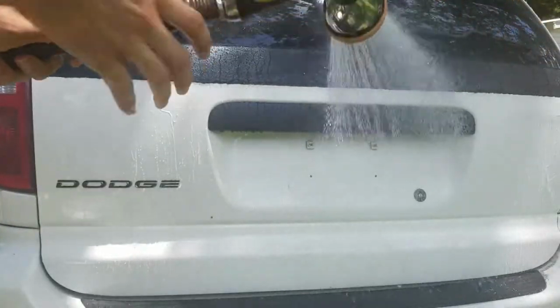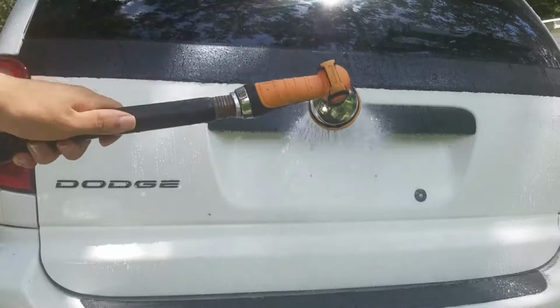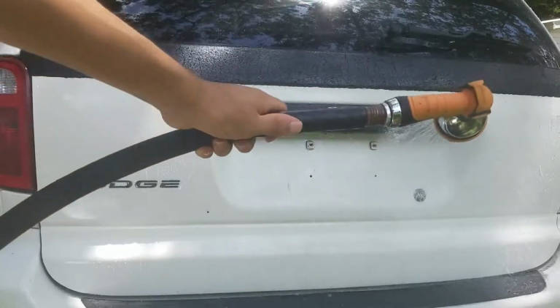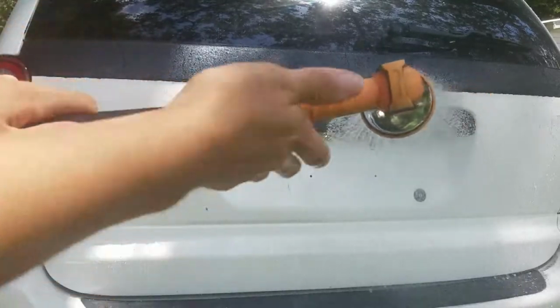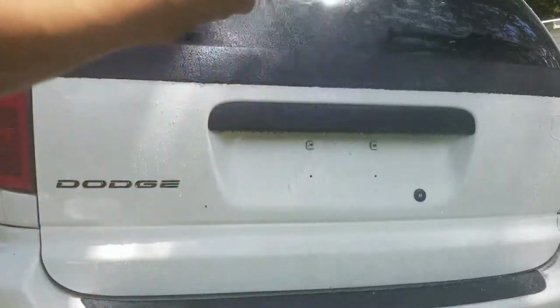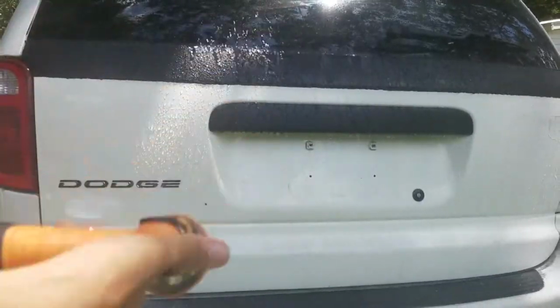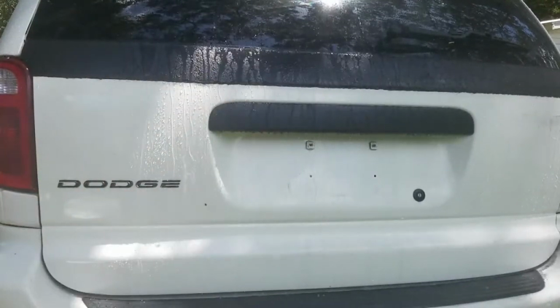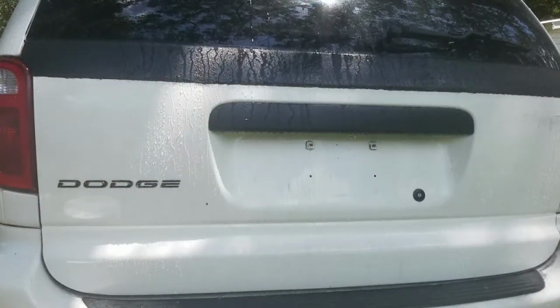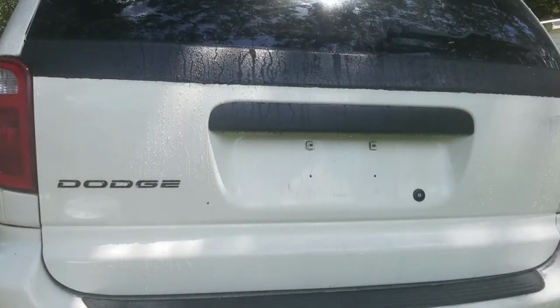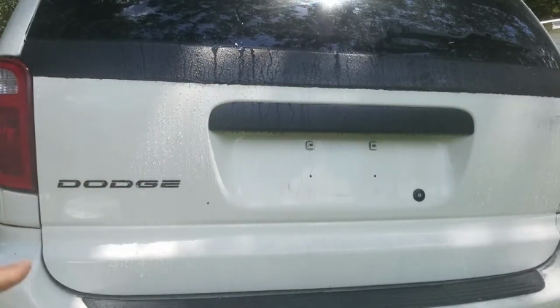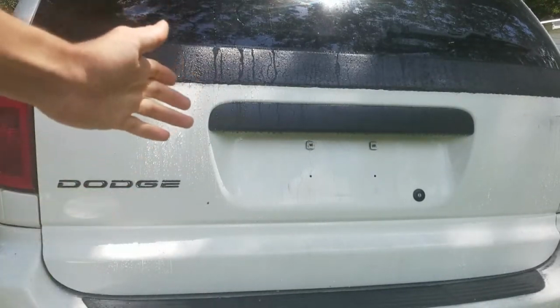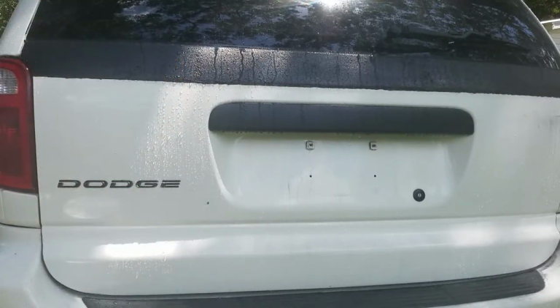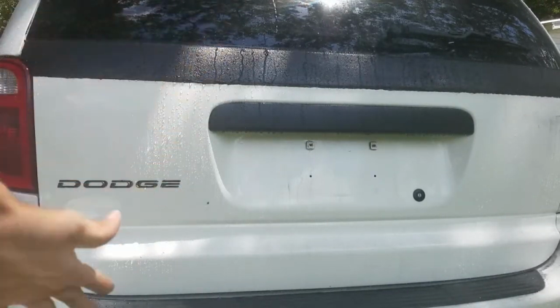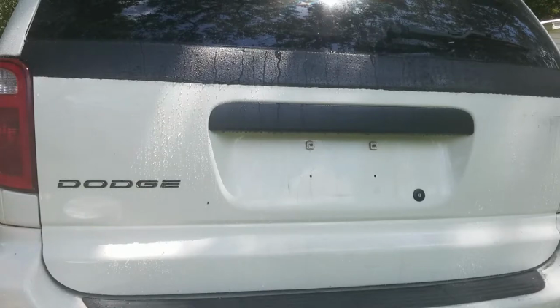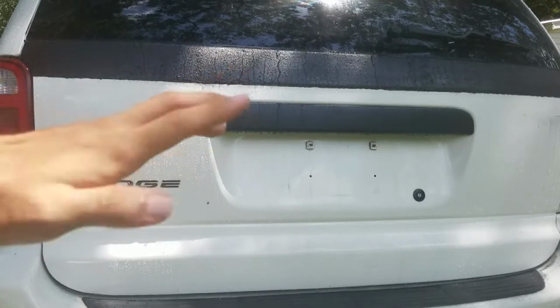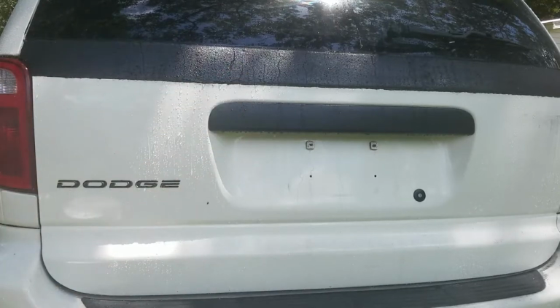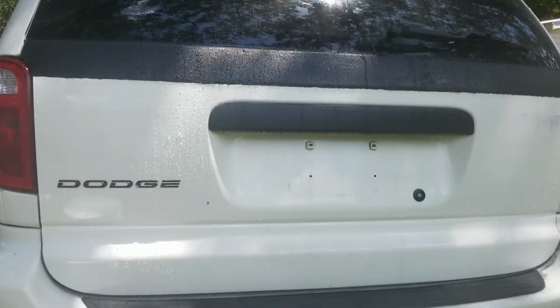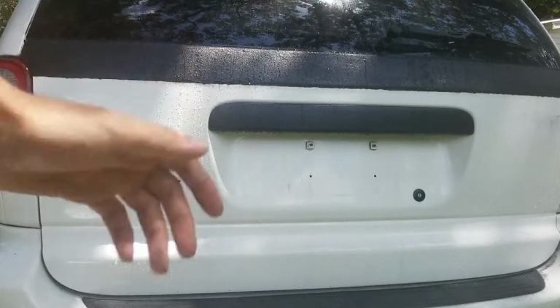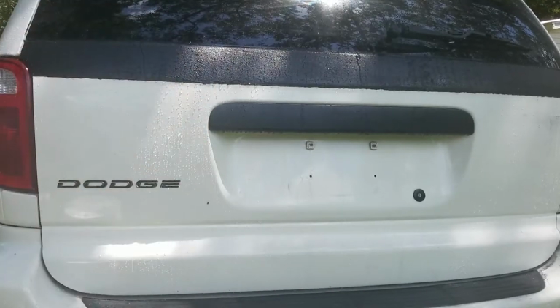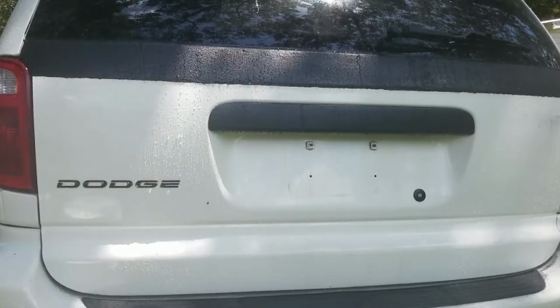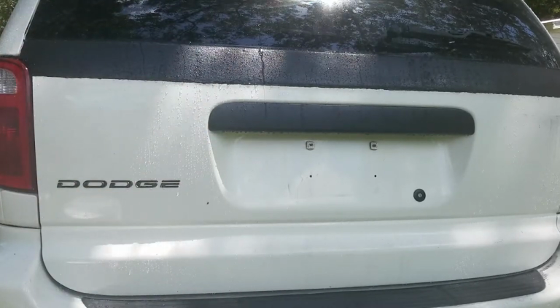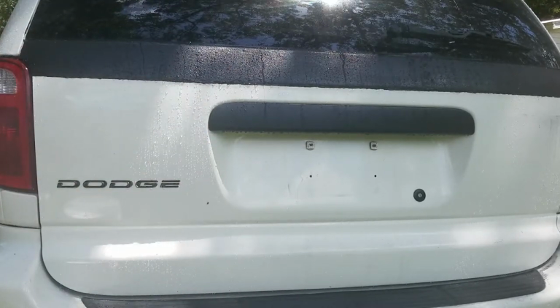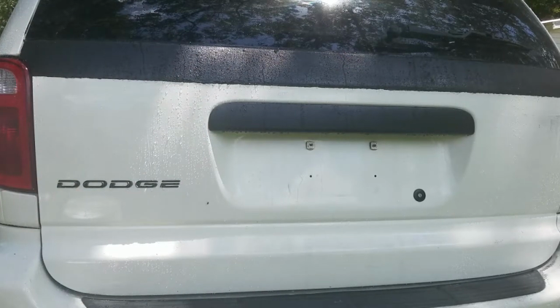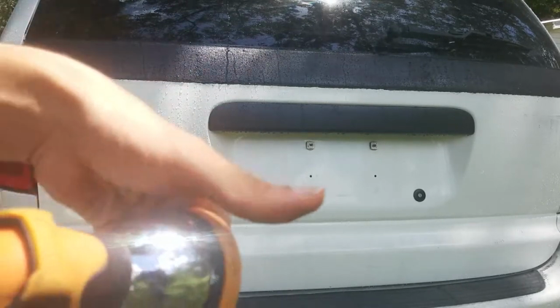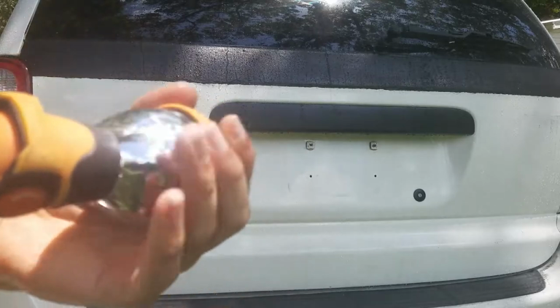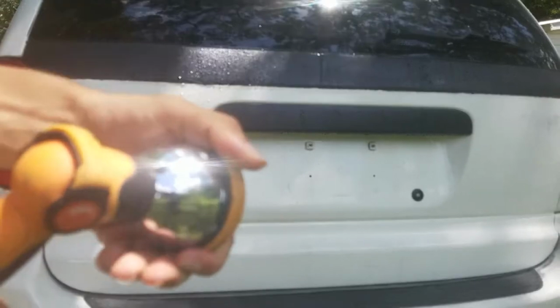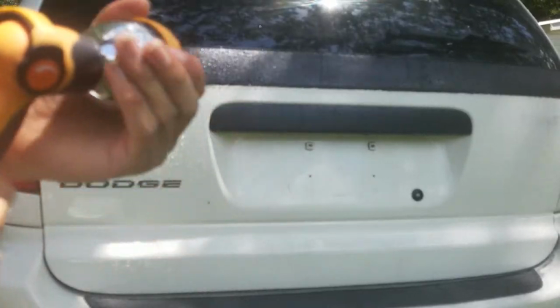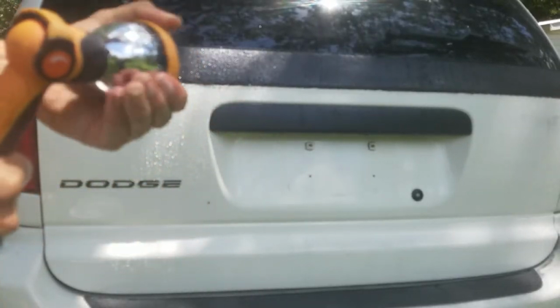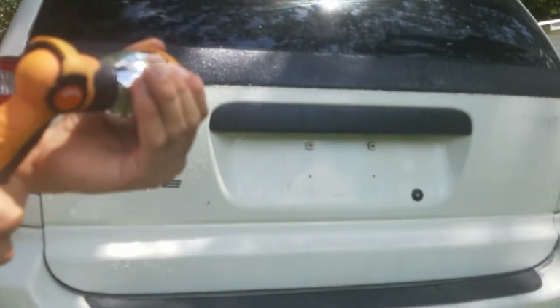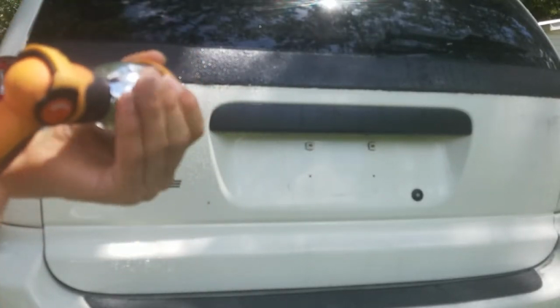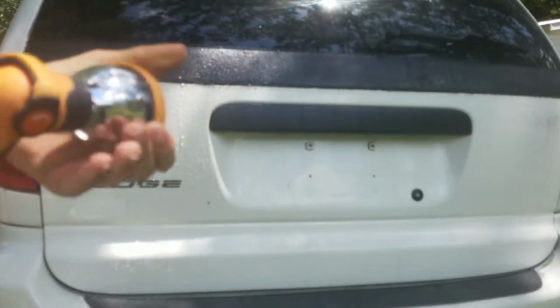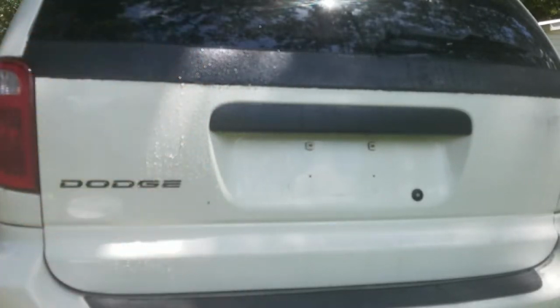What I like to do is first give it a light rinse so any dust that's on the car just falls off without getting blasted into the paint. Then for the stuff that's left on the paint, I go ahead and set my hose to jet and blast that off.